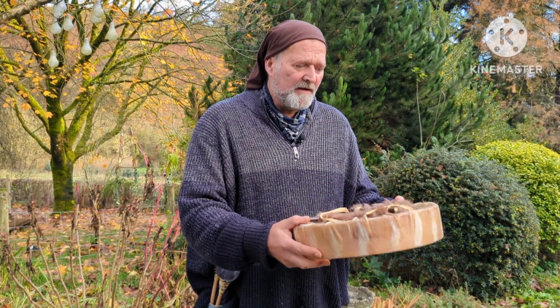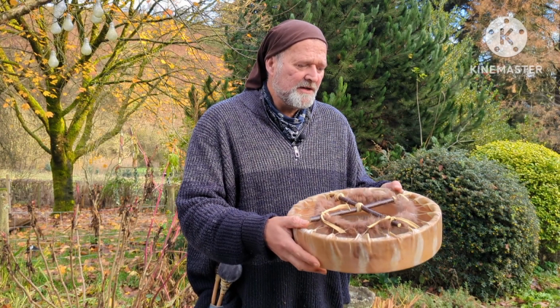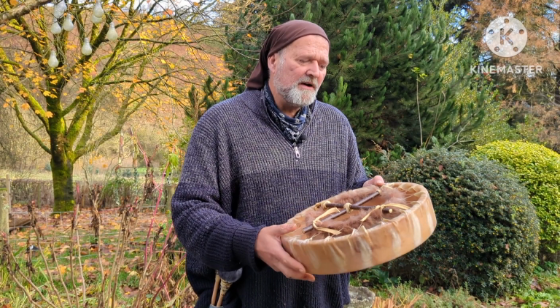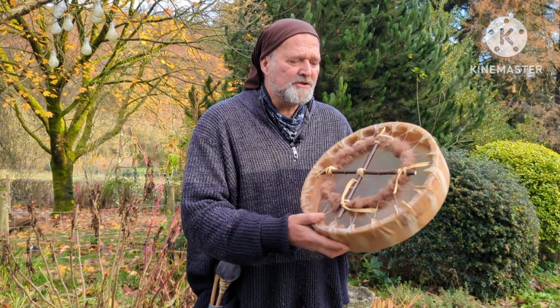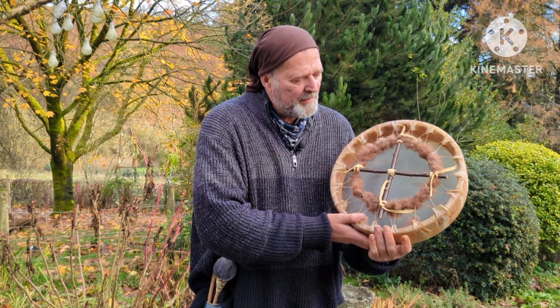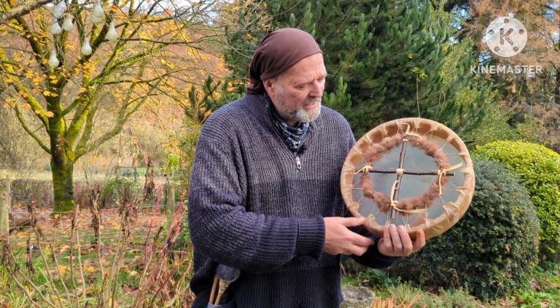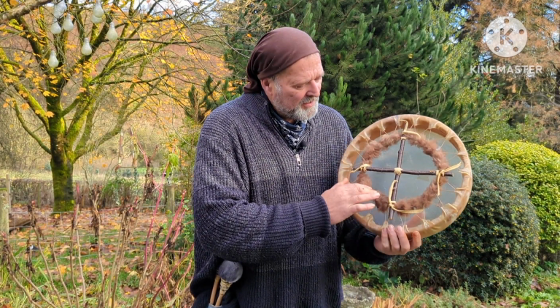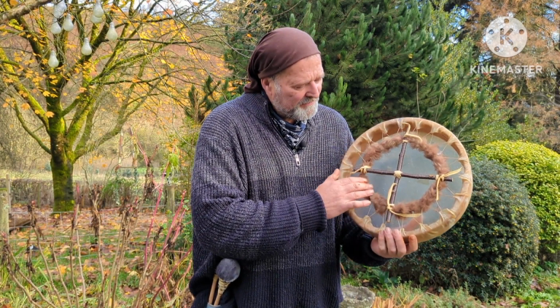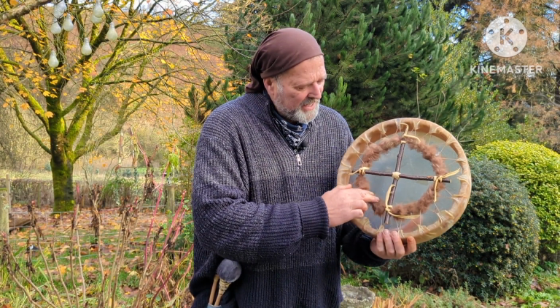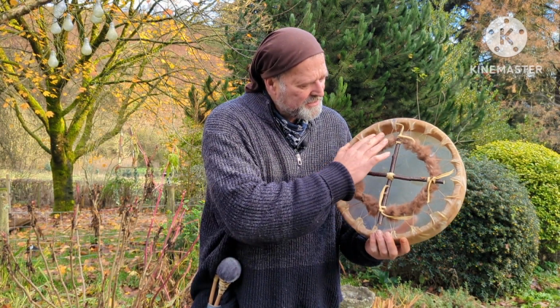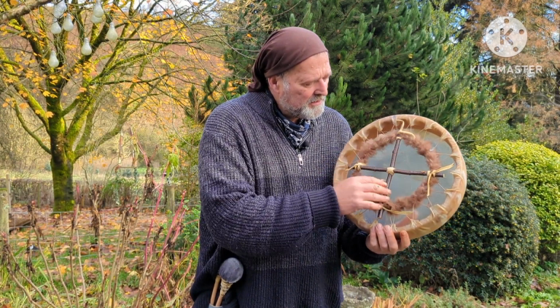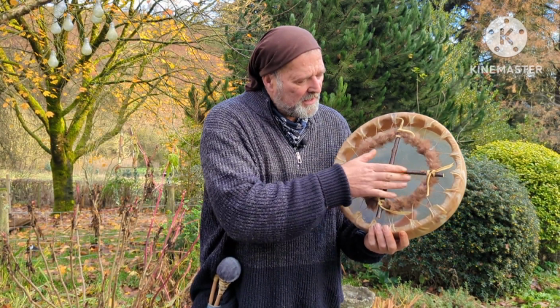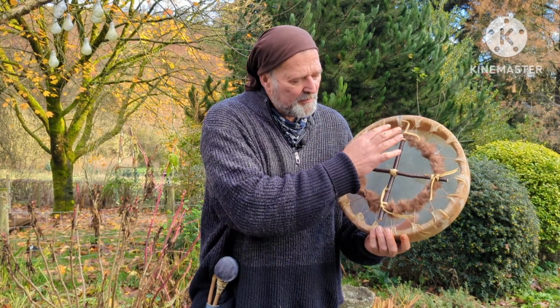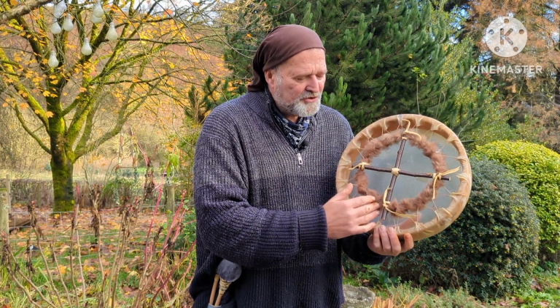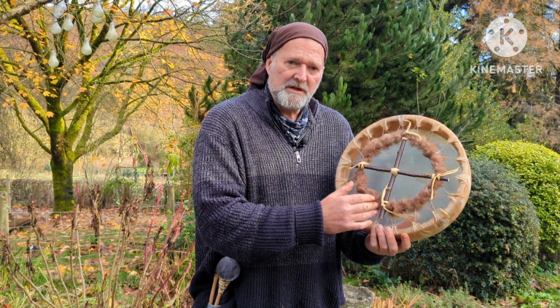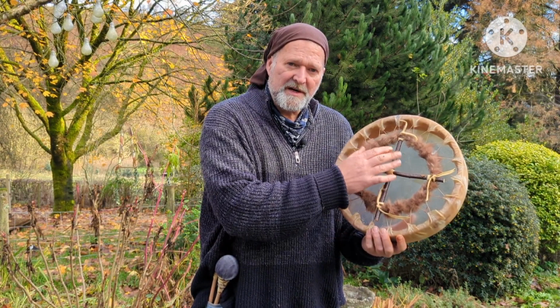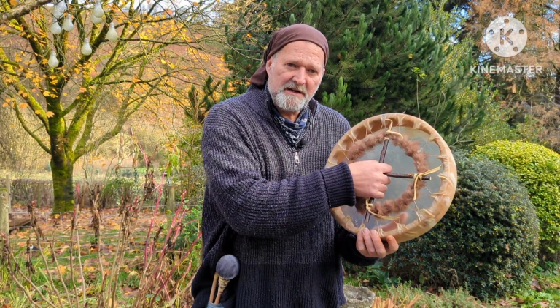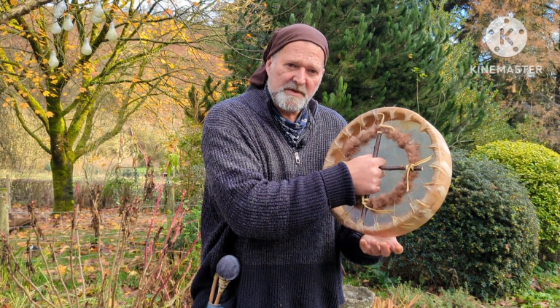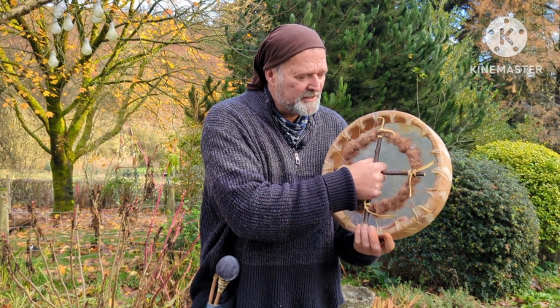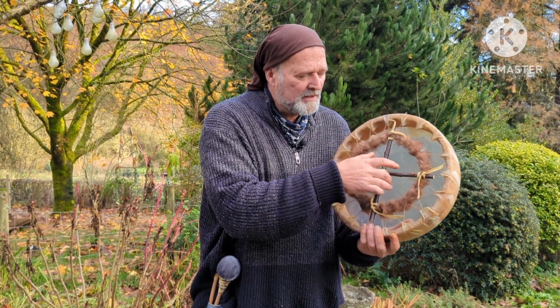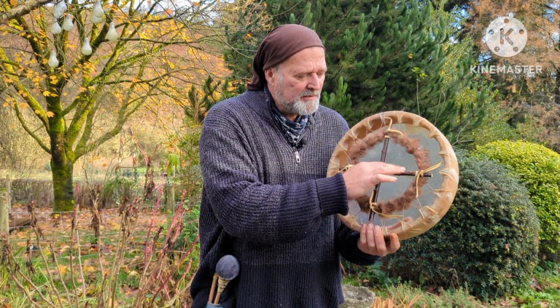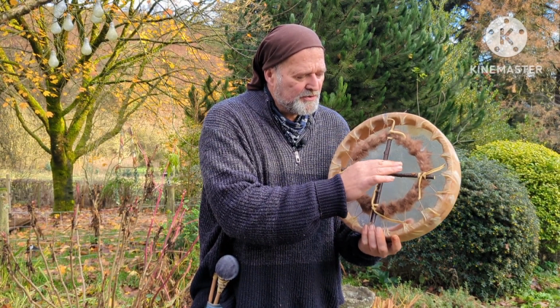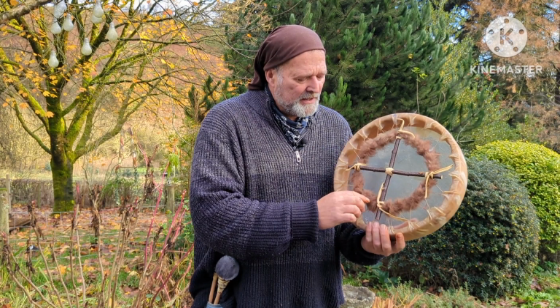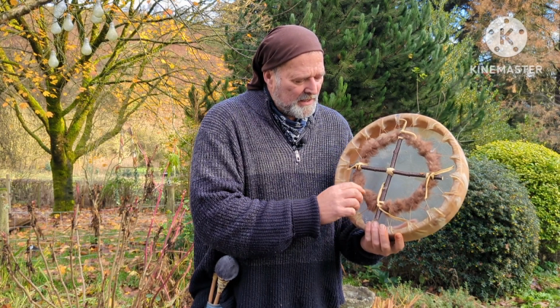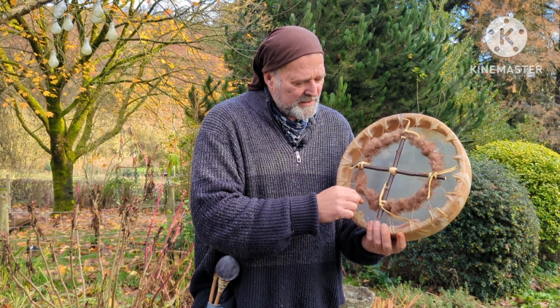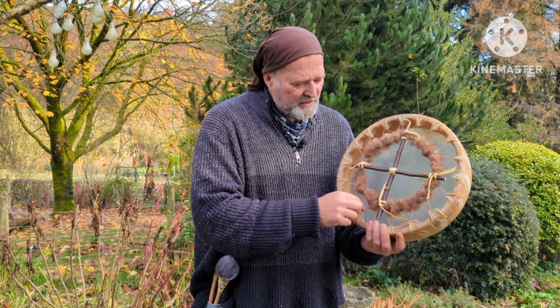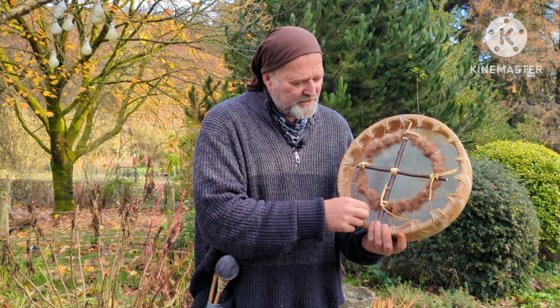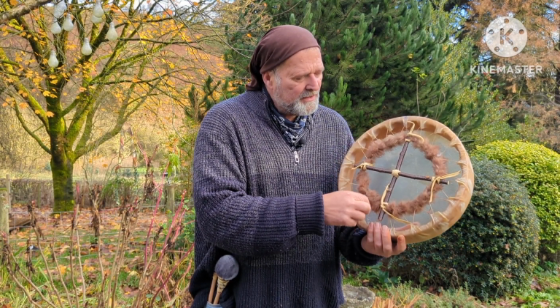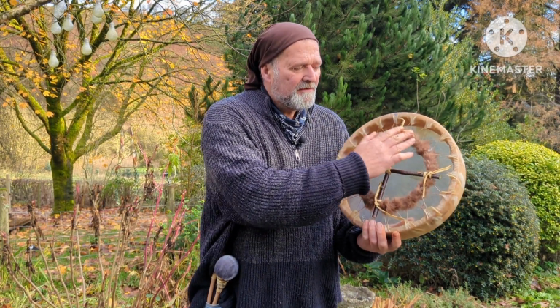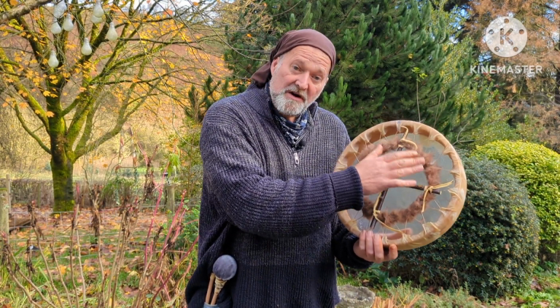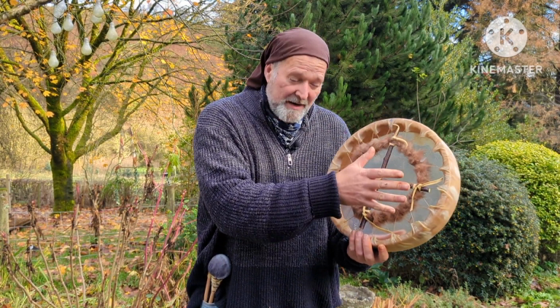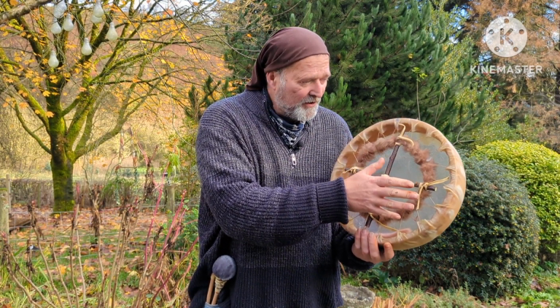If I turn it over I'll show you the back here. We have an inner circle and two branches here to form this cross in the middle. These are birch wood and it's laced with artificial sinew. The fur is rabbit fur.